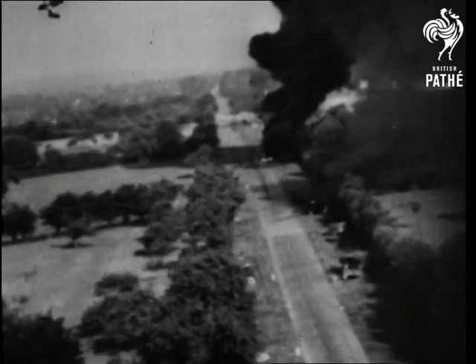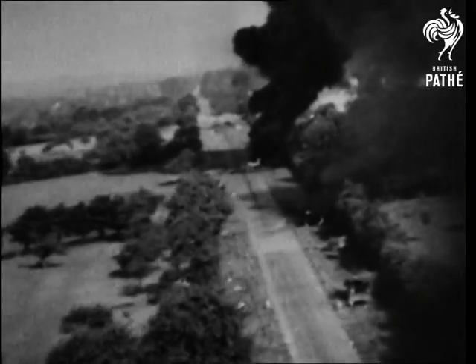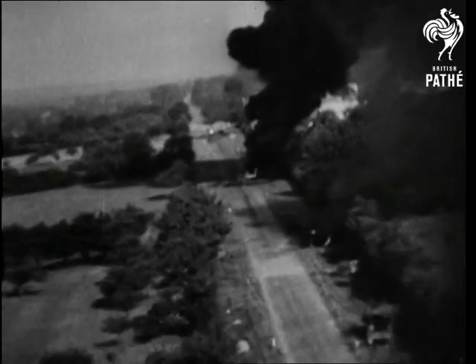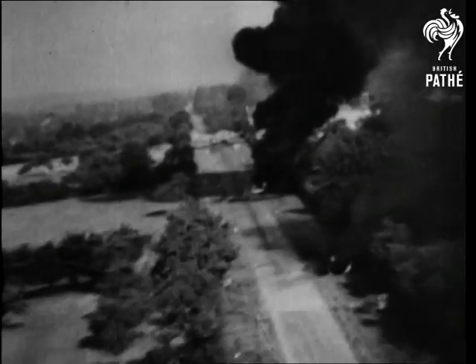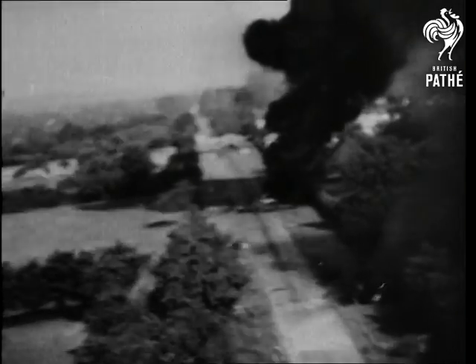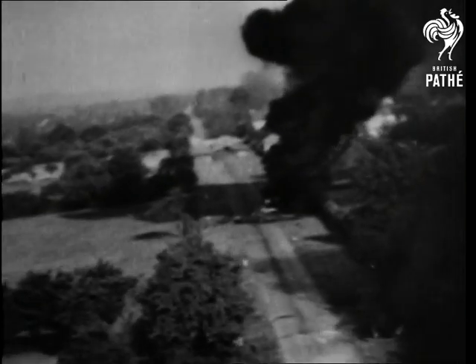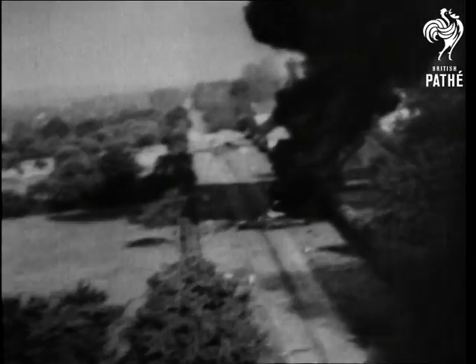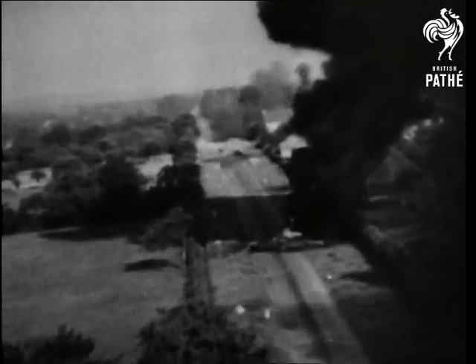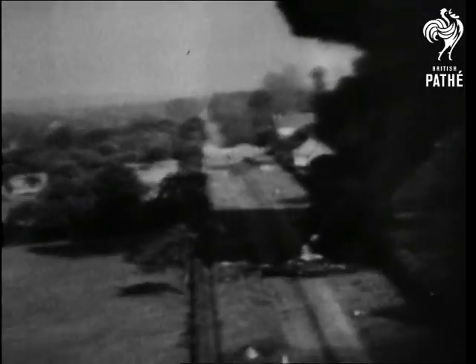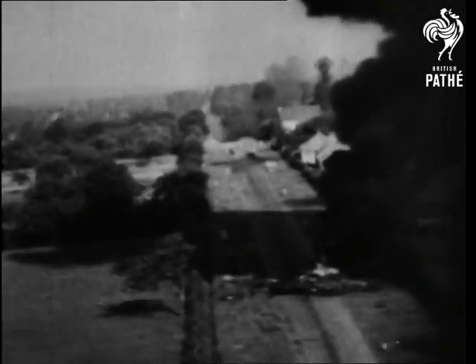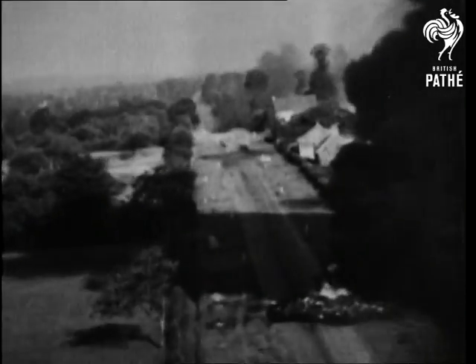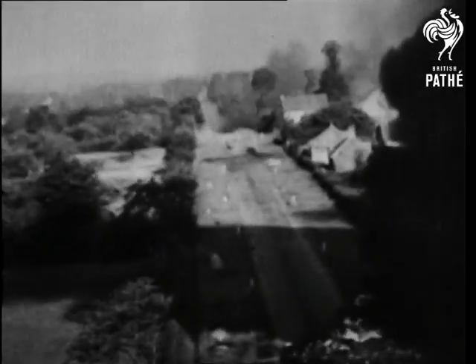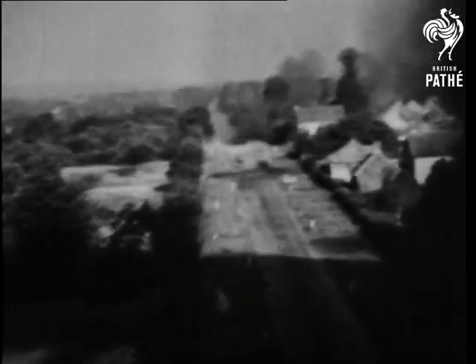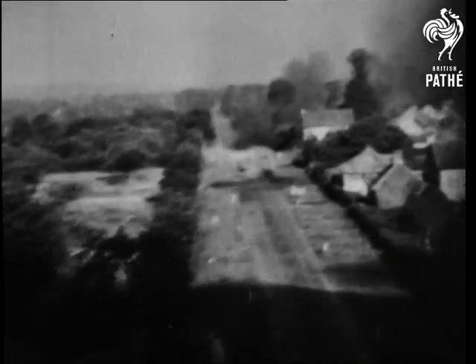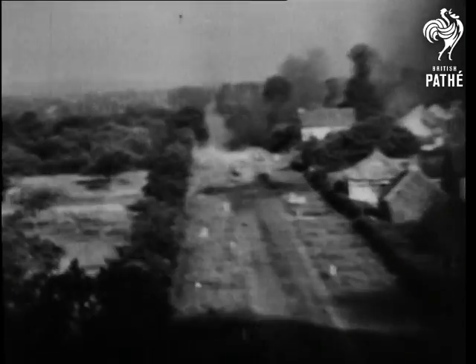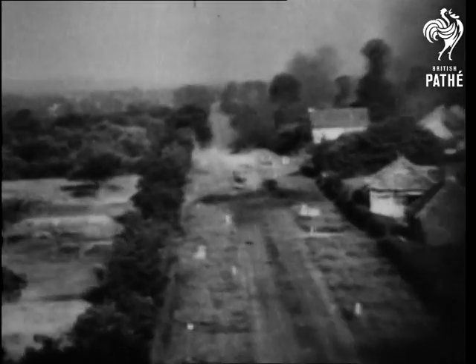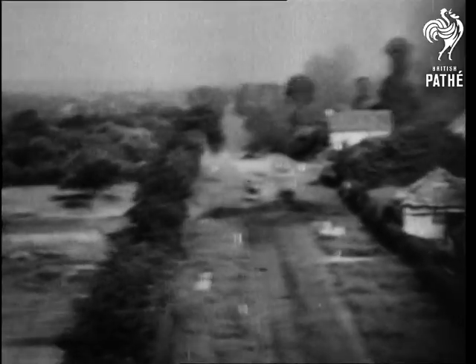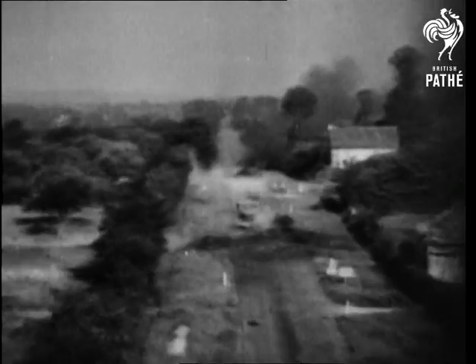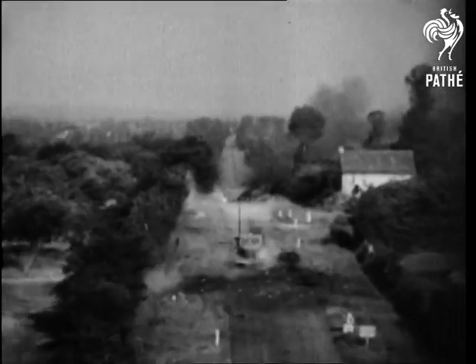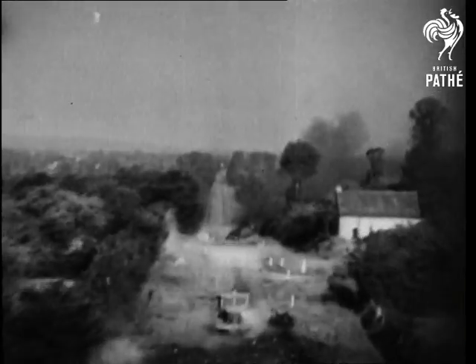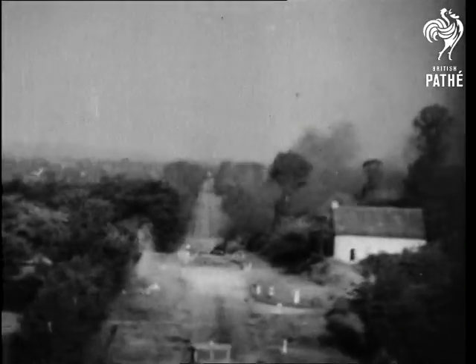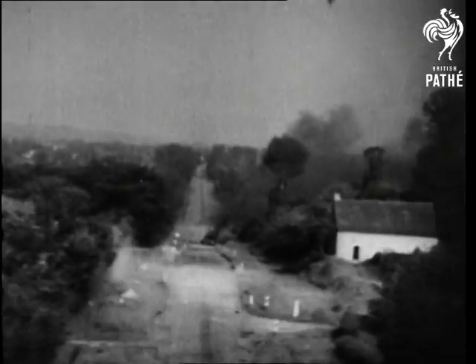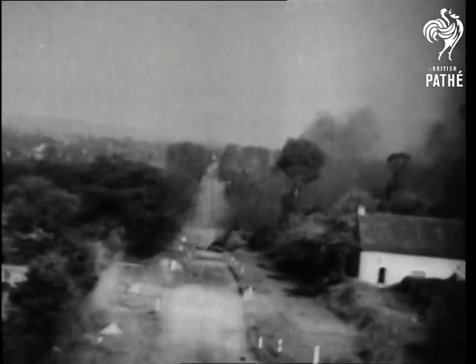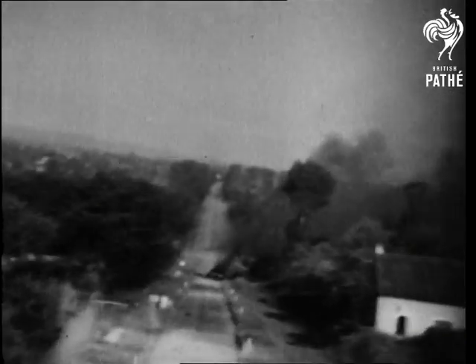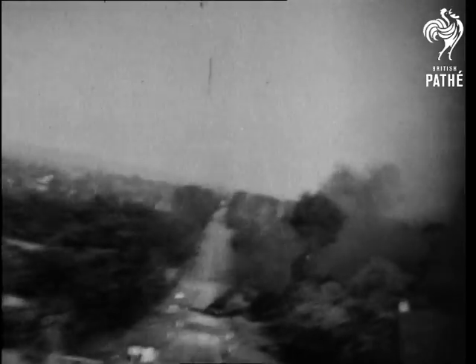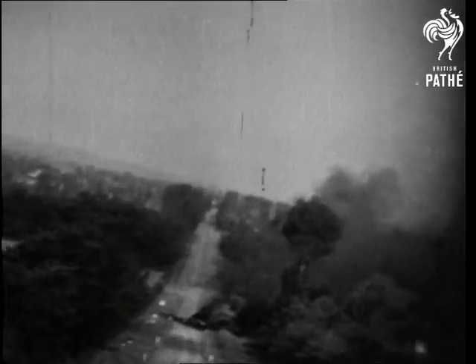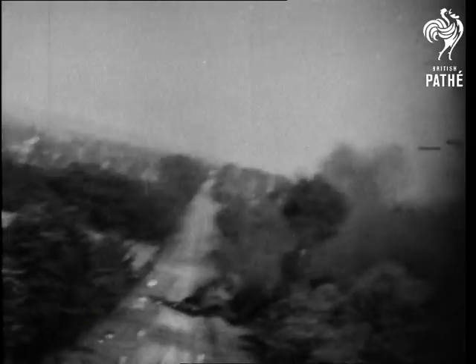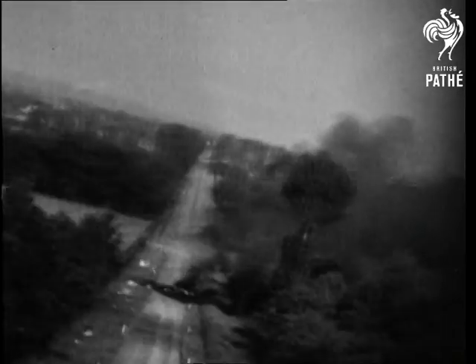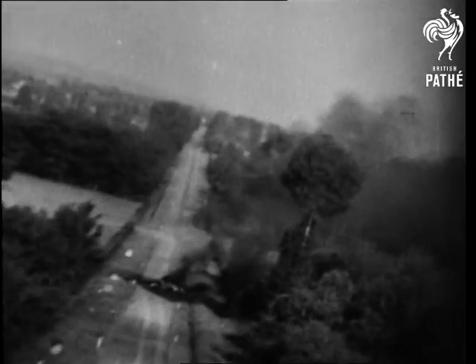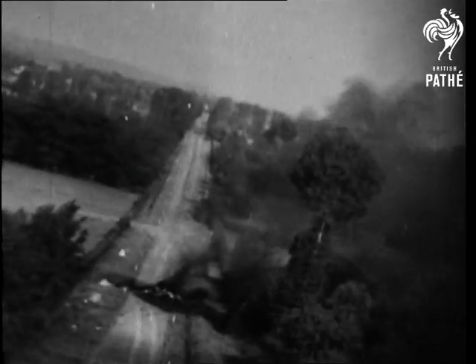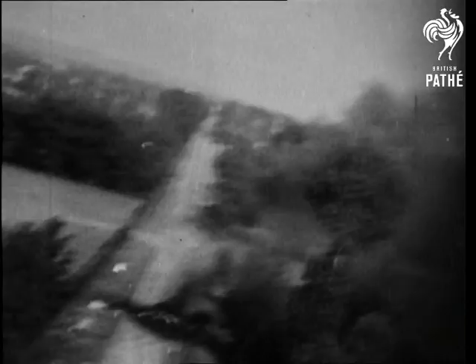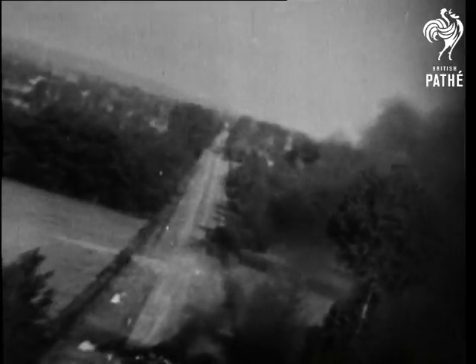The highways to Rommel's forces in the front line are under almost constant Allied attack from the air. Many become jammed with wrecked and burning vehicles. His roads have ever been long and perilous.